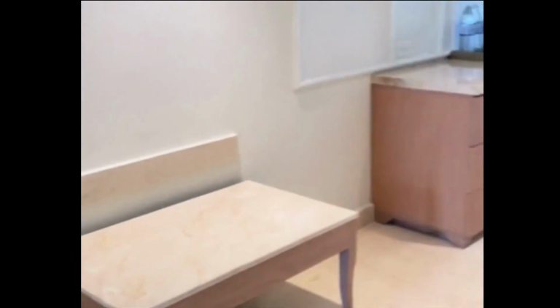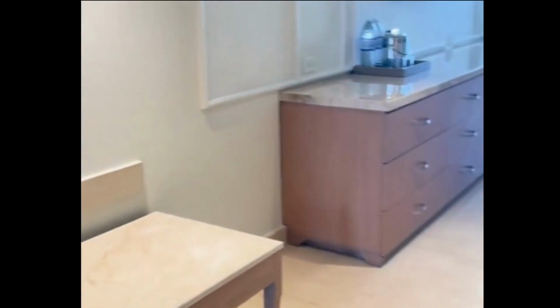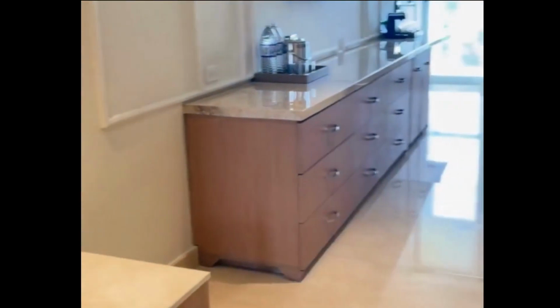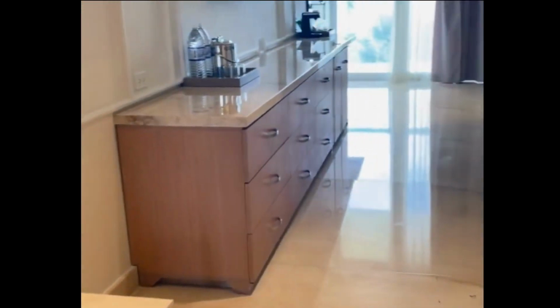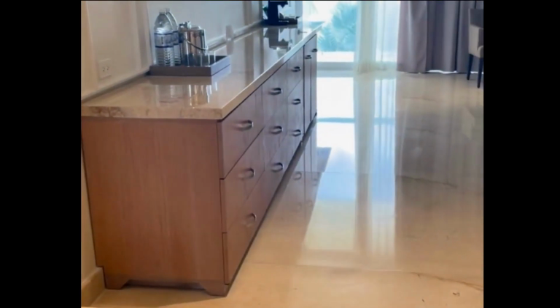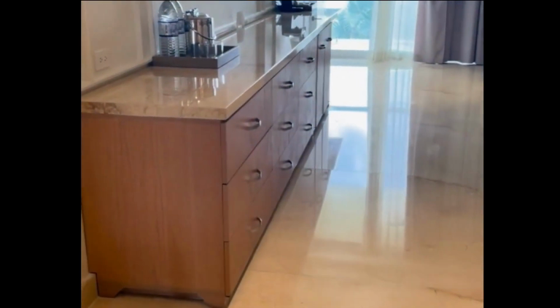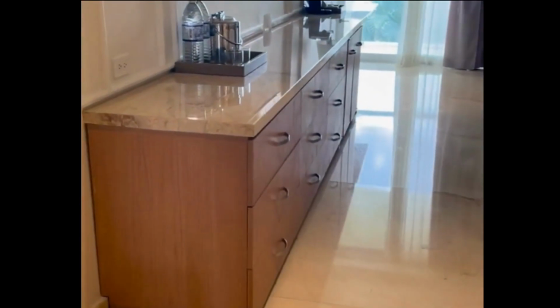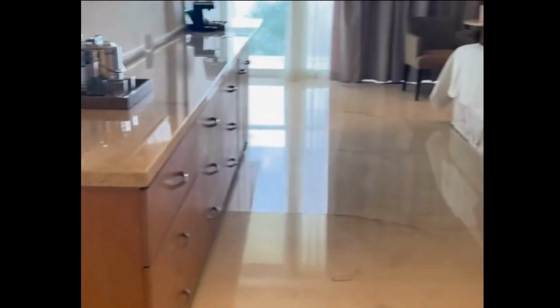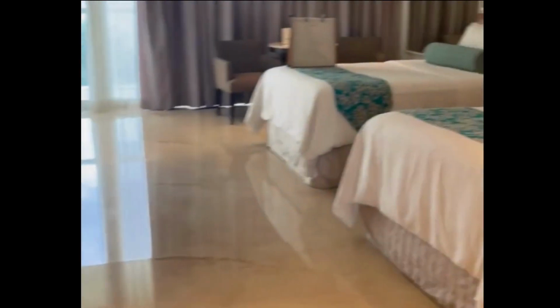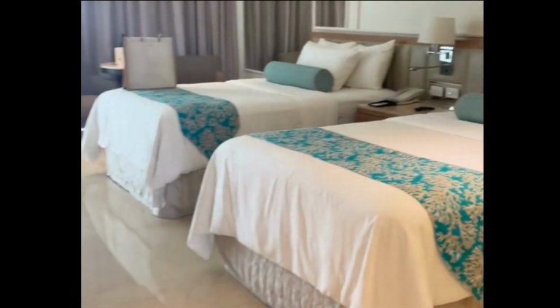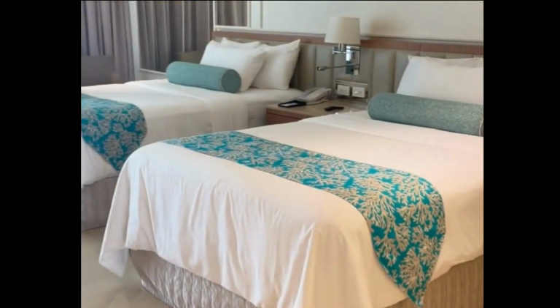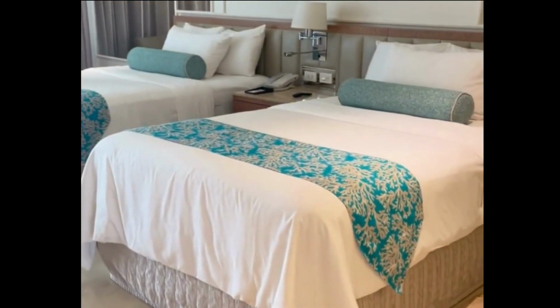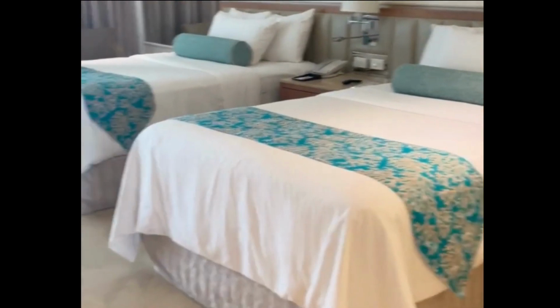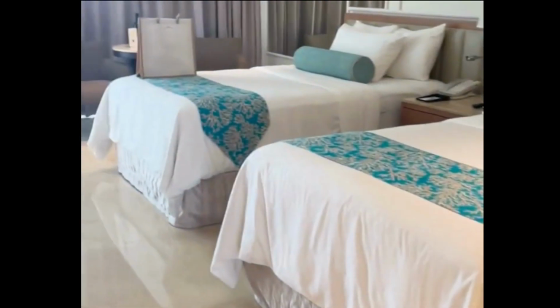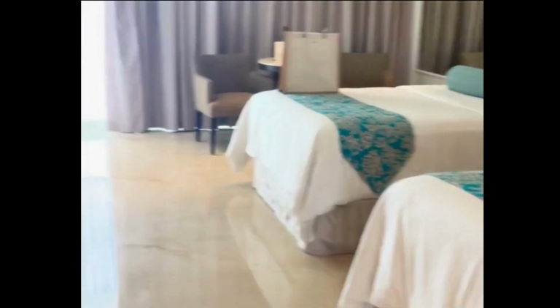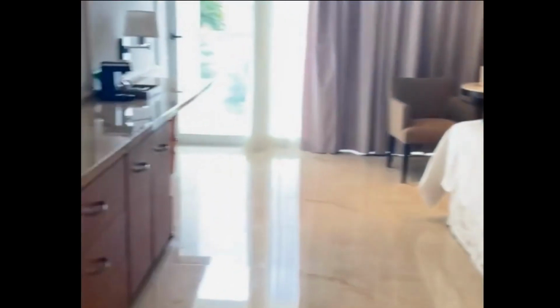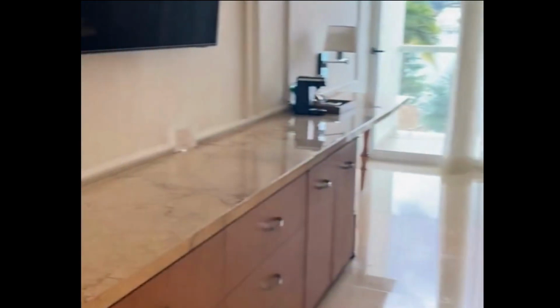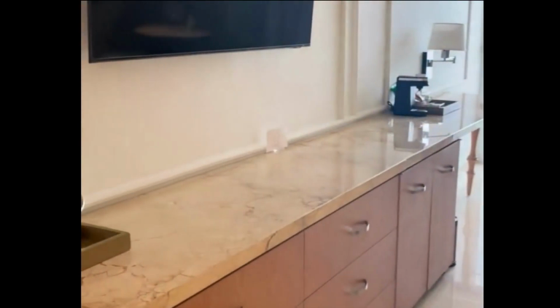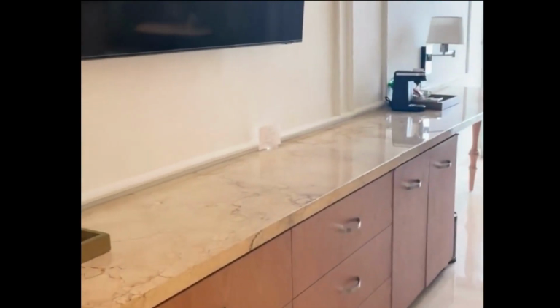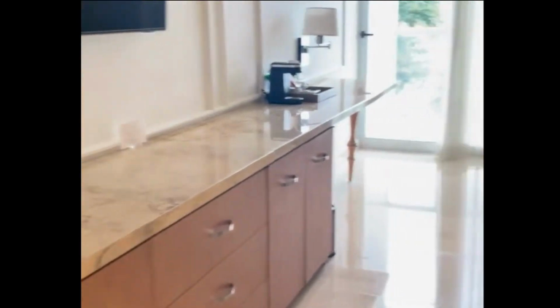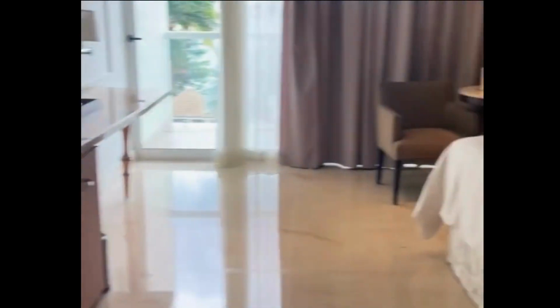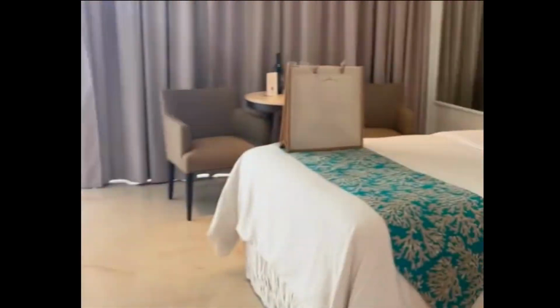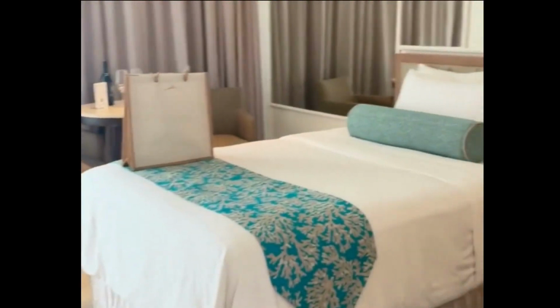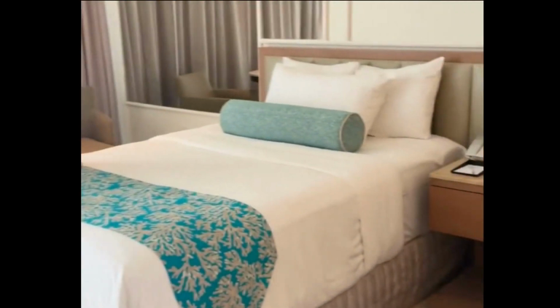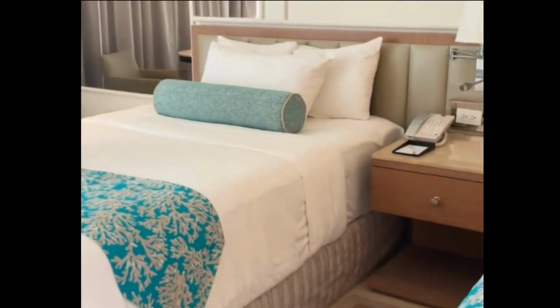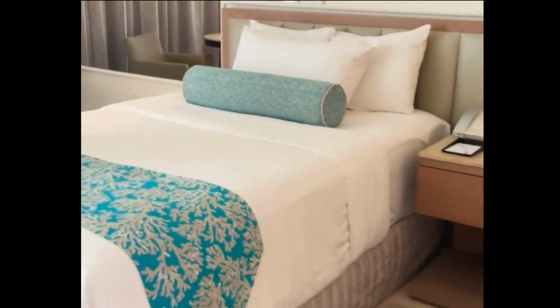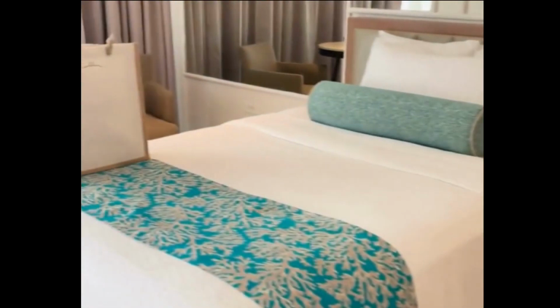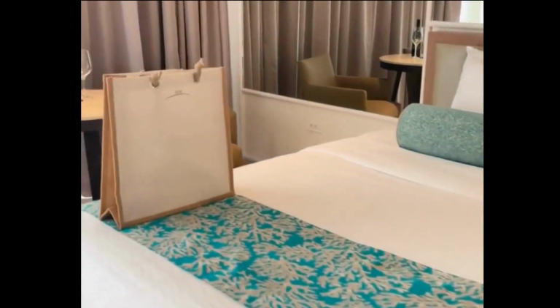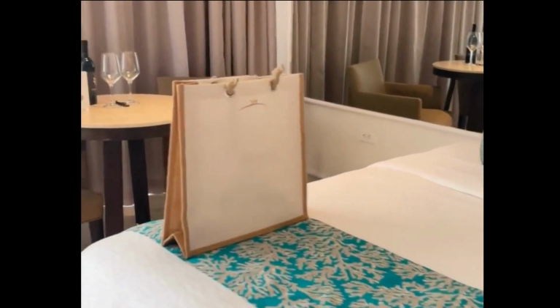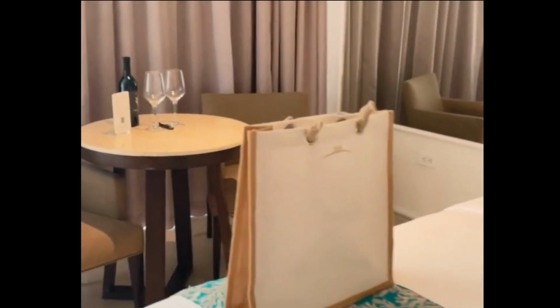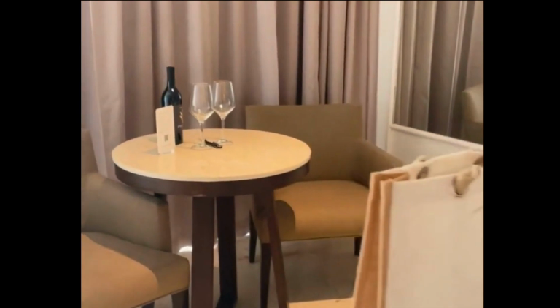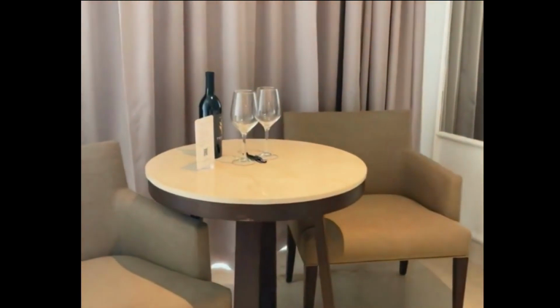As we enter the bedroom area, there are two double beds, a large long counter with plenty of storage. There is a coffee station up top, as well as a mini fridge below, and a nice sitting area.